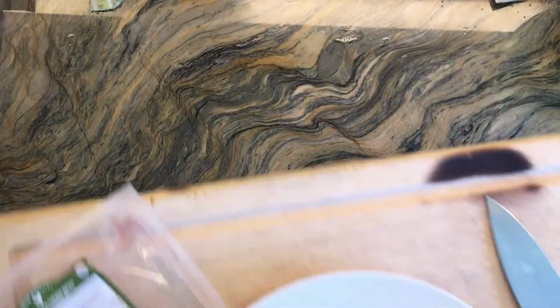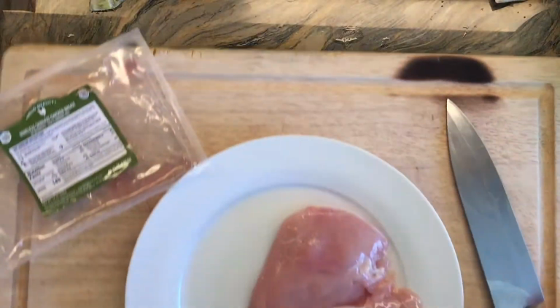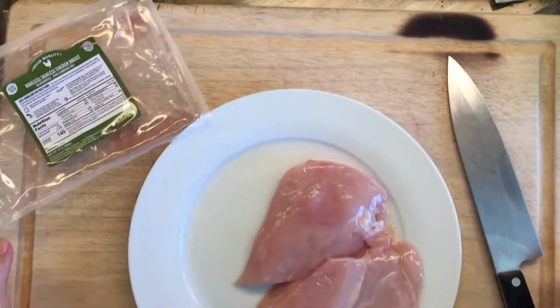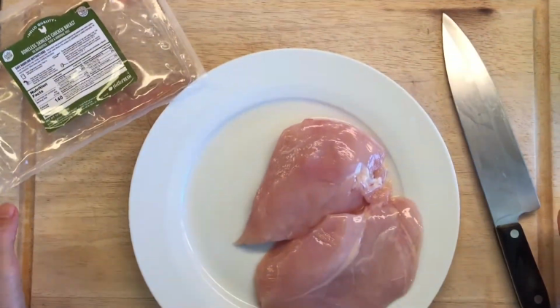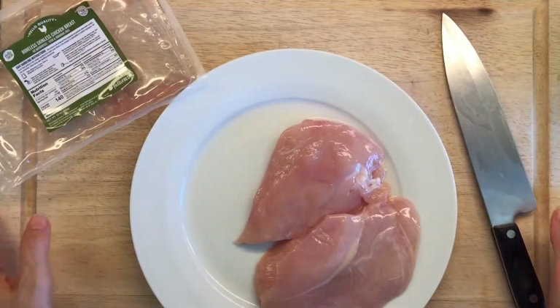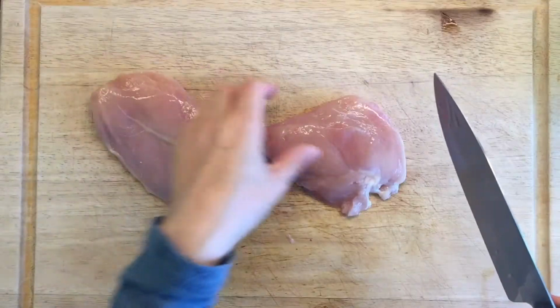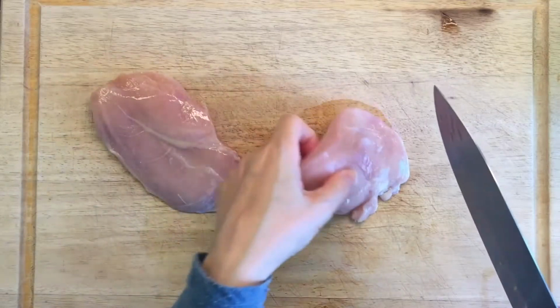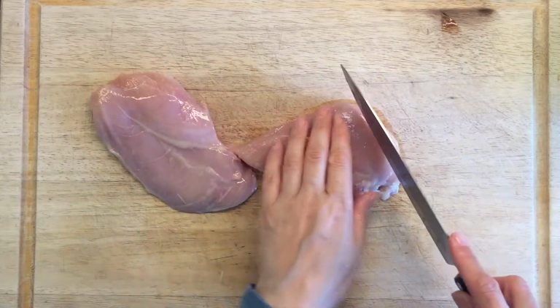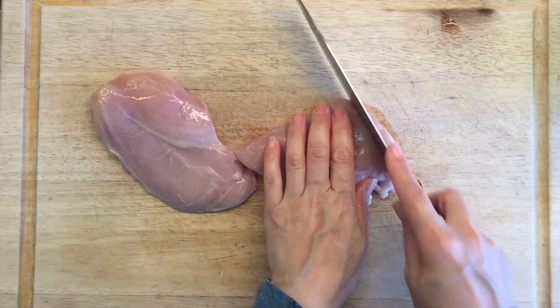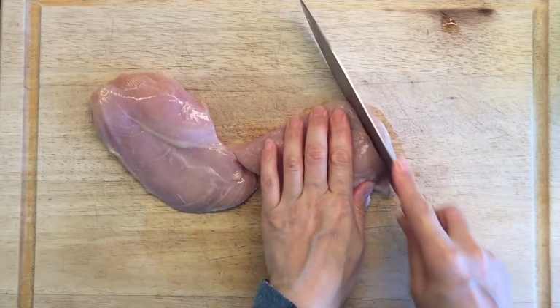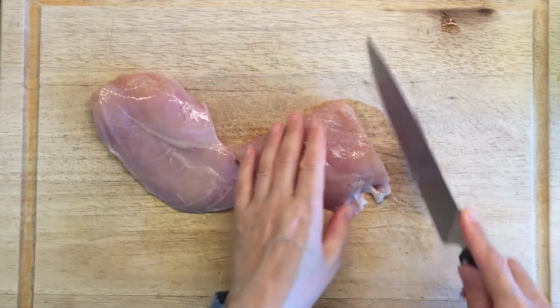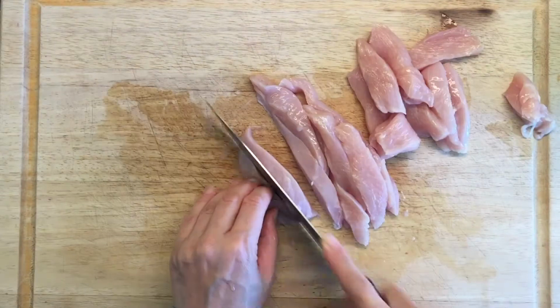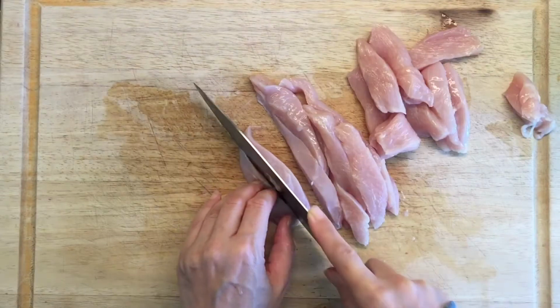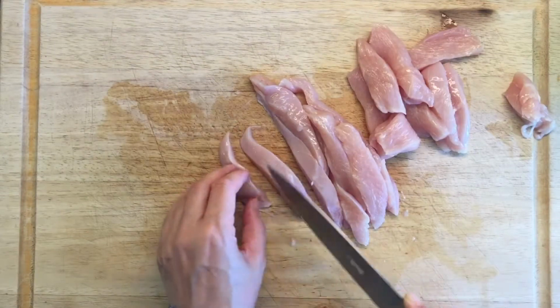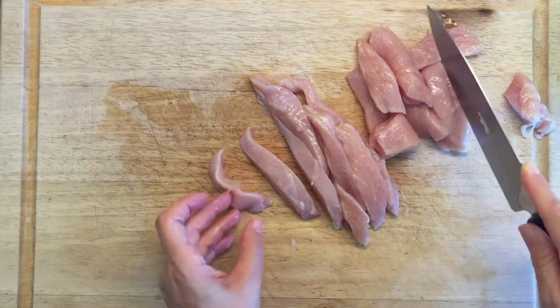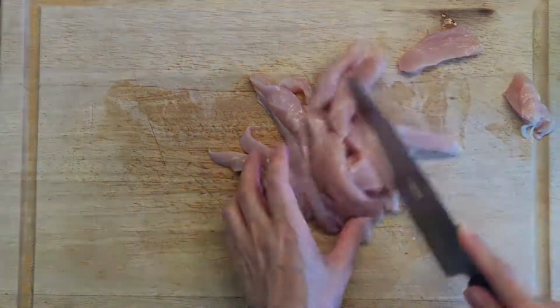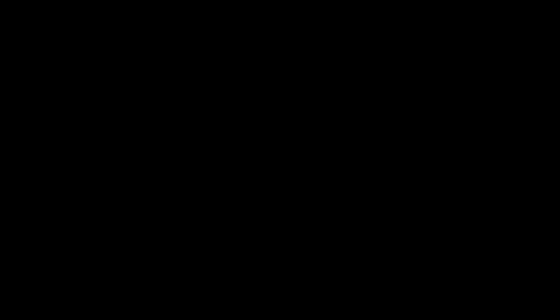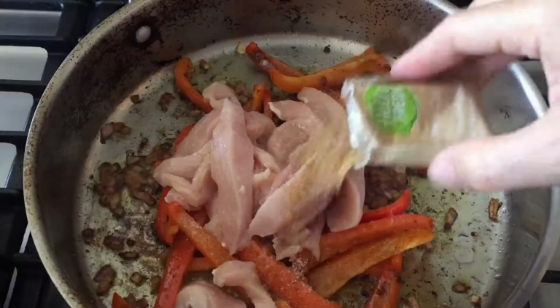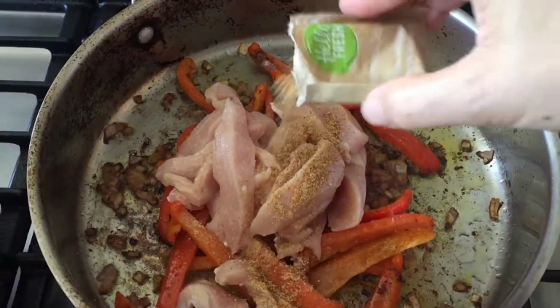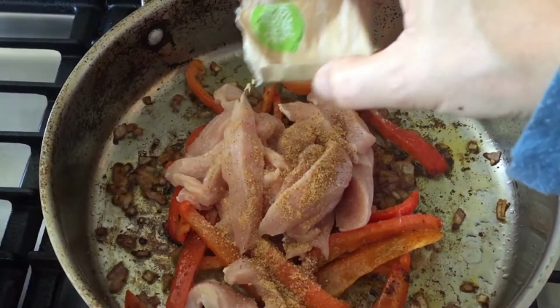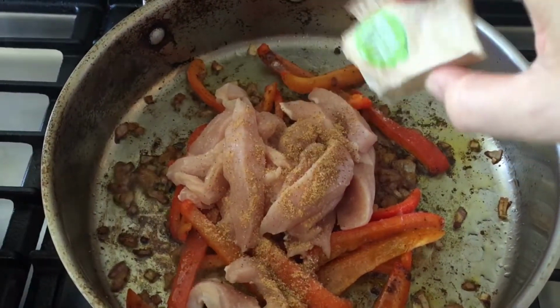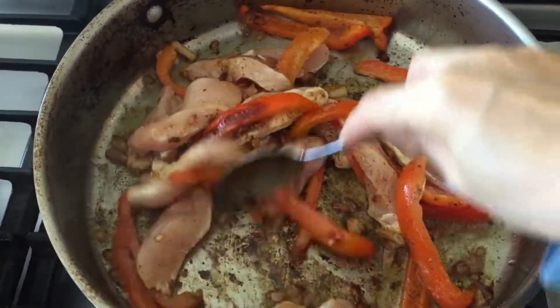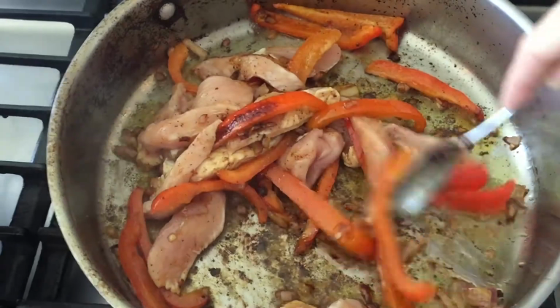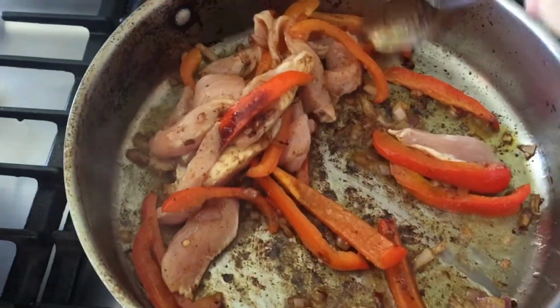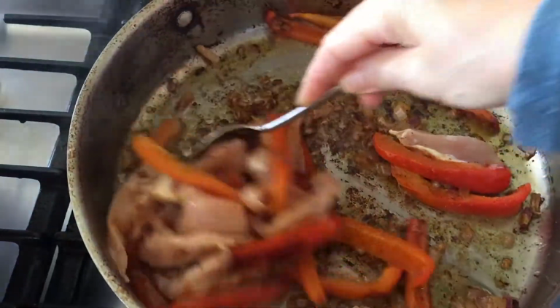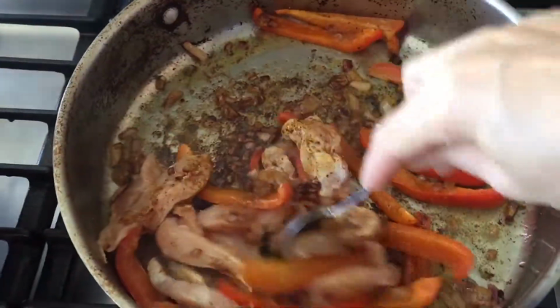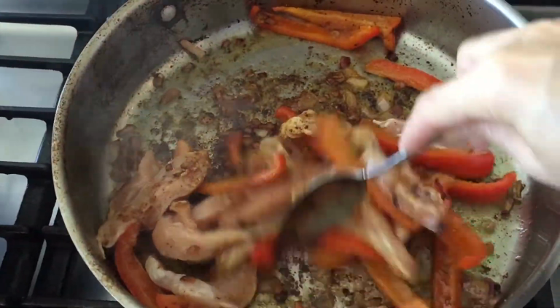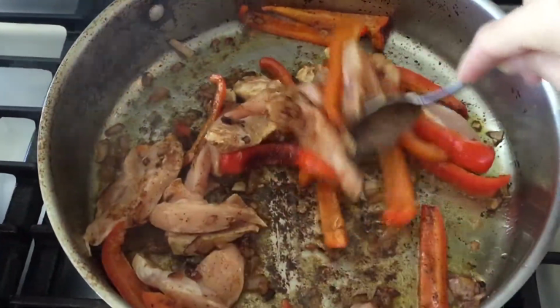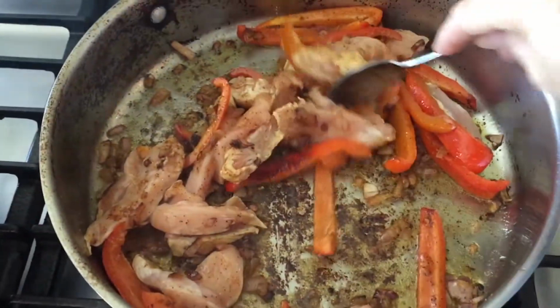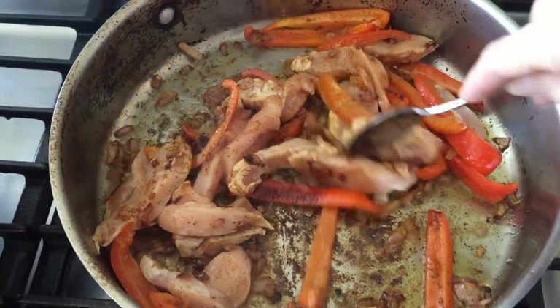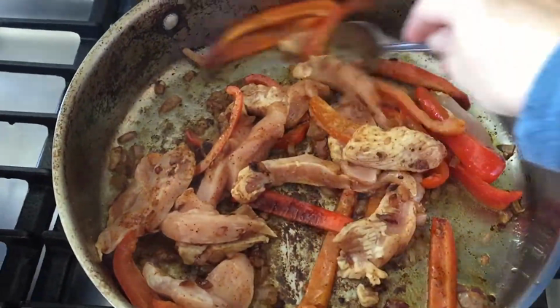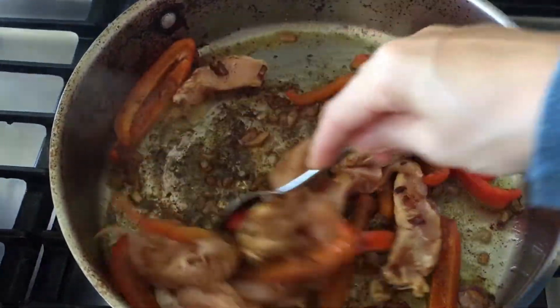Next we want to work on the chicken. I've just transferred over to a new cutting board and I'm going to slice all of the chicken into long fajita strips. Then we can add that to our sautéed vegetables and add a little bit more of the seasoning pack.